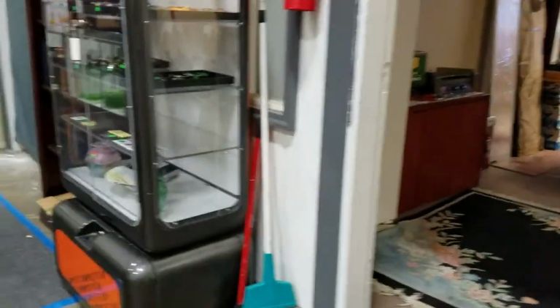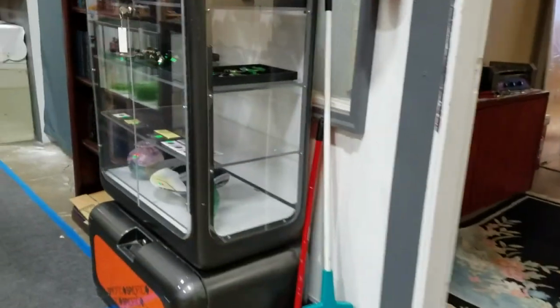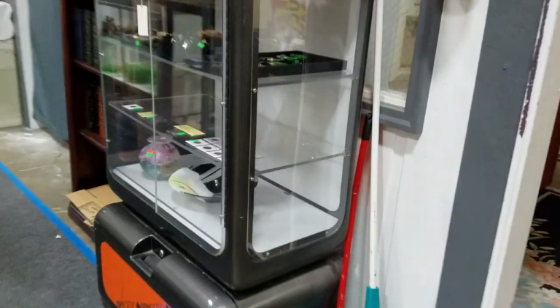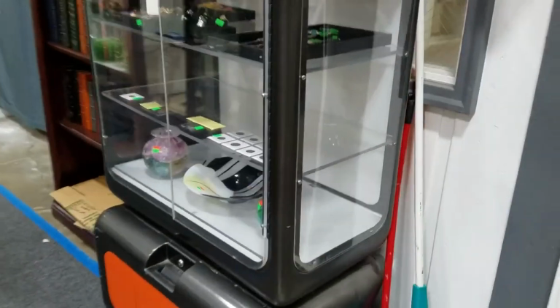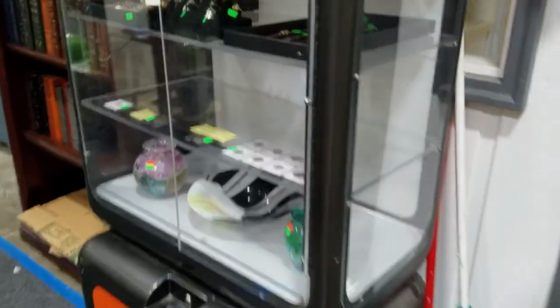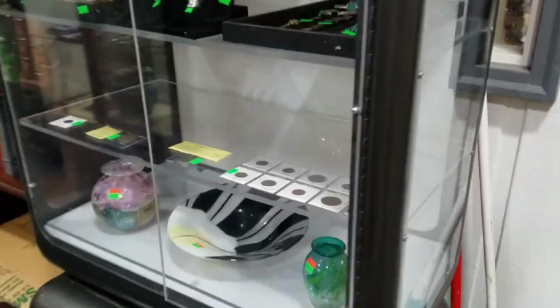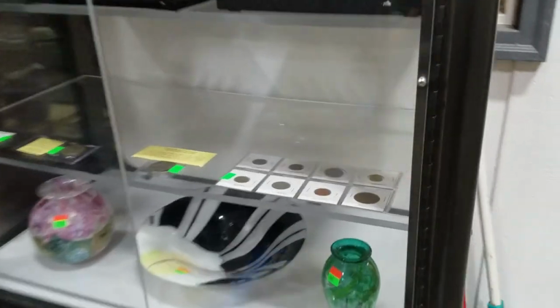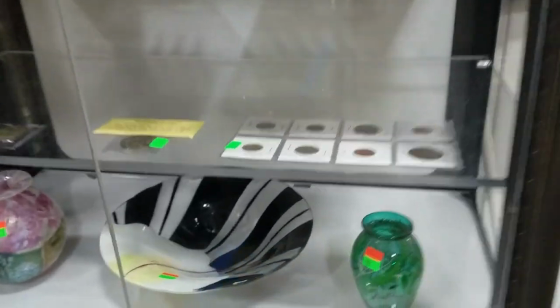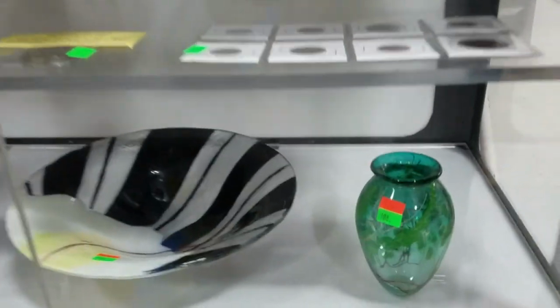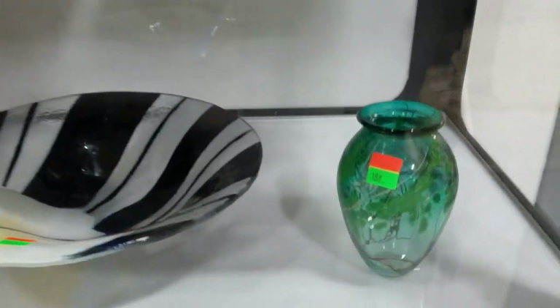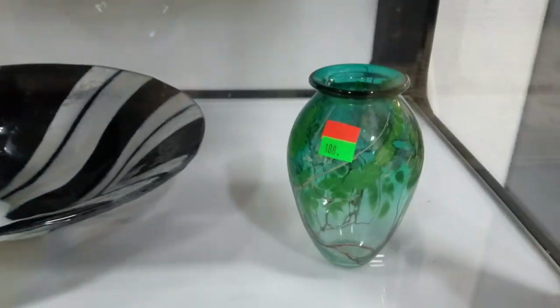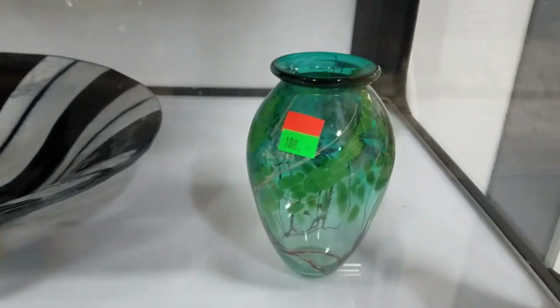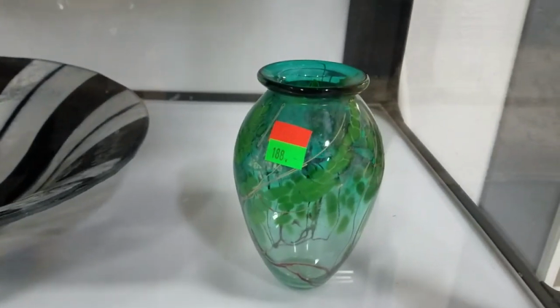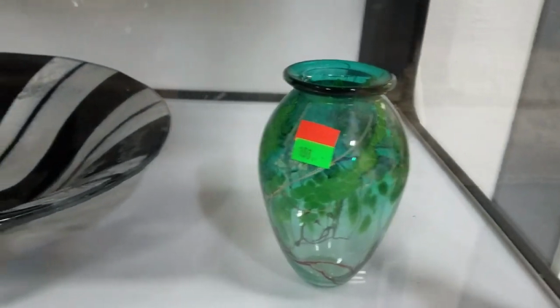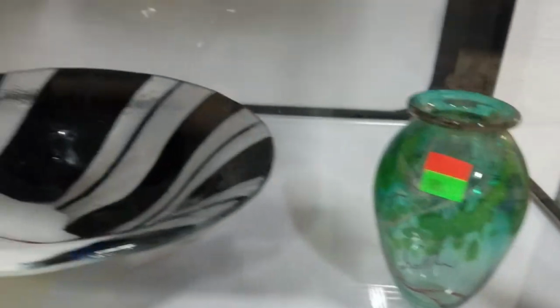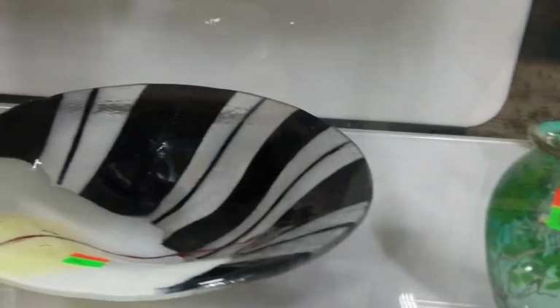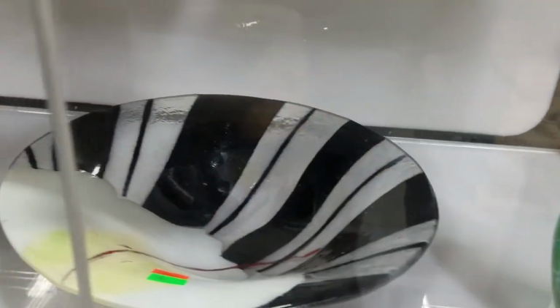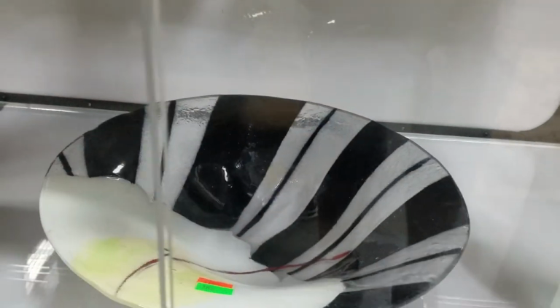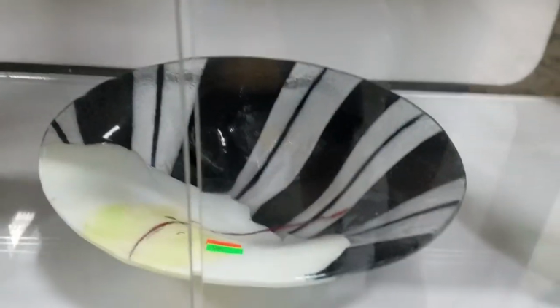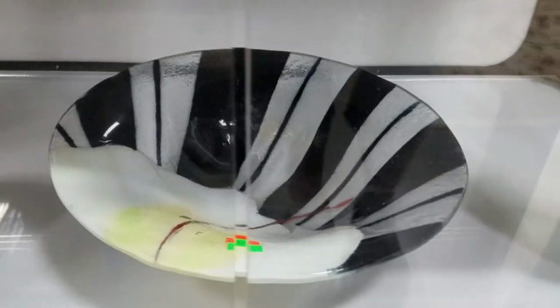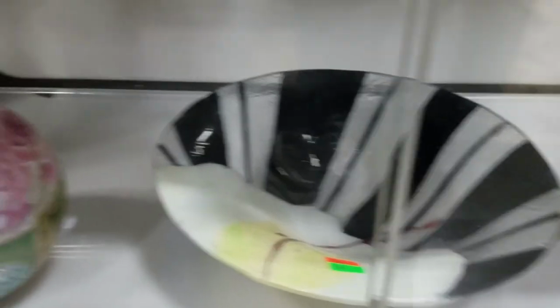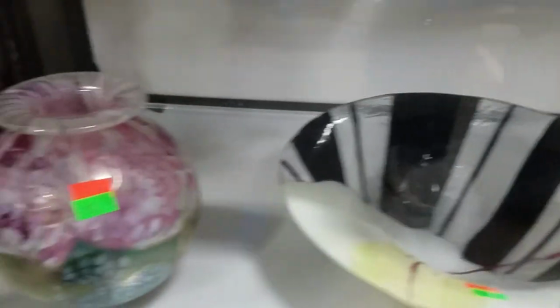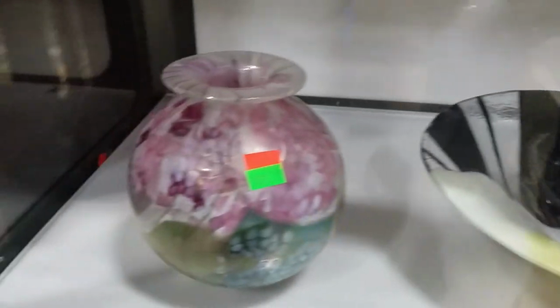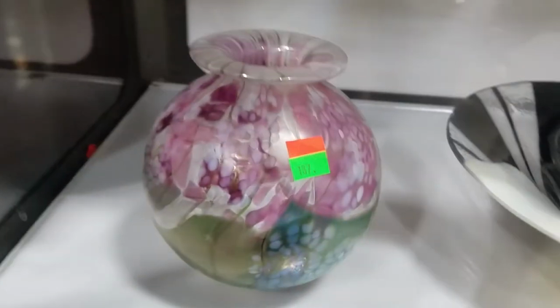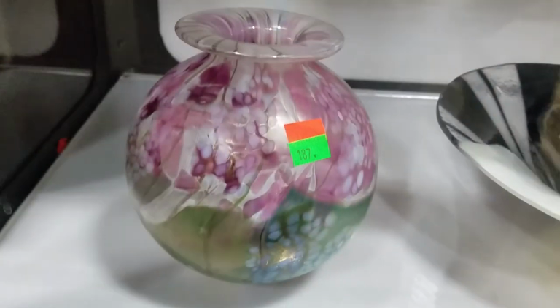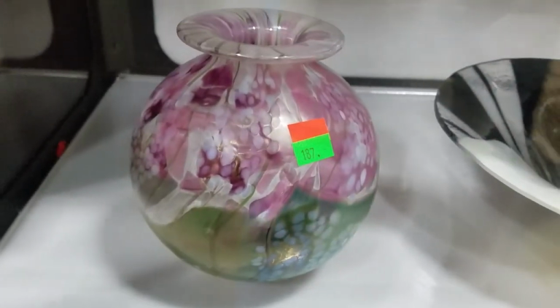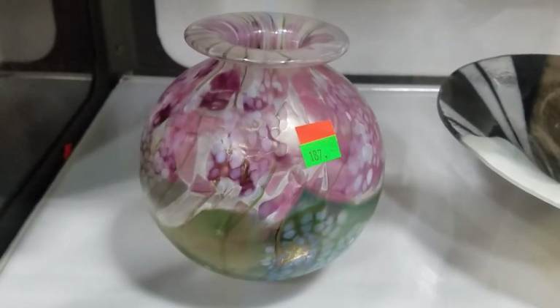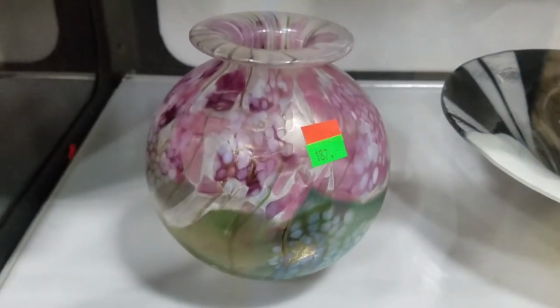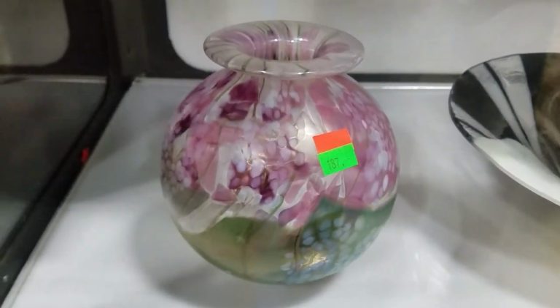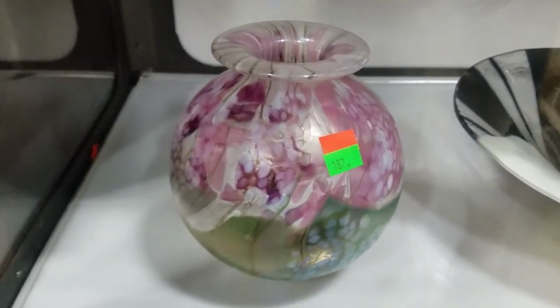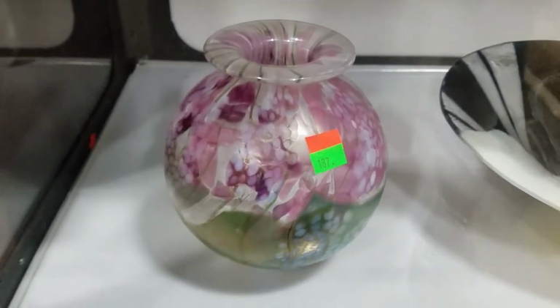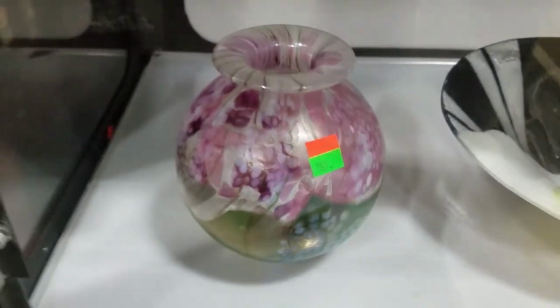We have some great glass this week. Some nice art glass bases, an art glass console bowl. I believe that is an Isle of Wight base there.